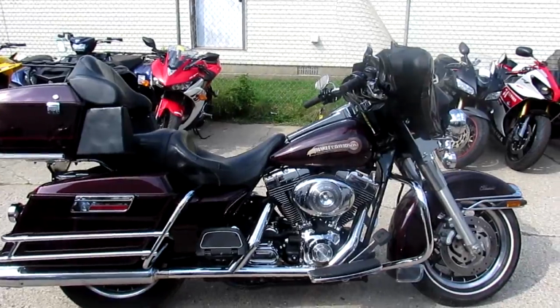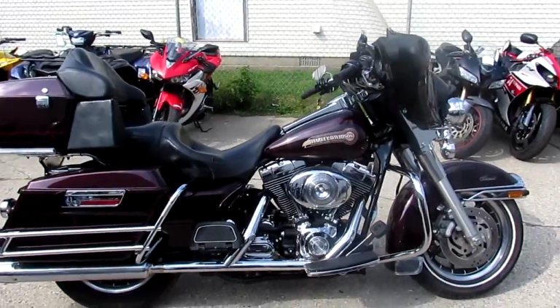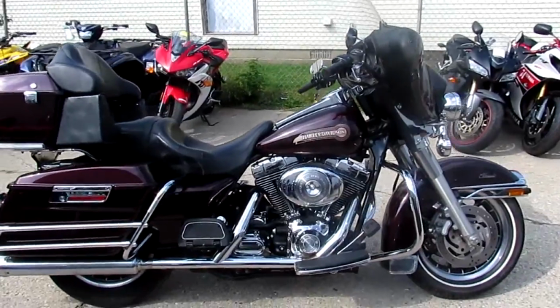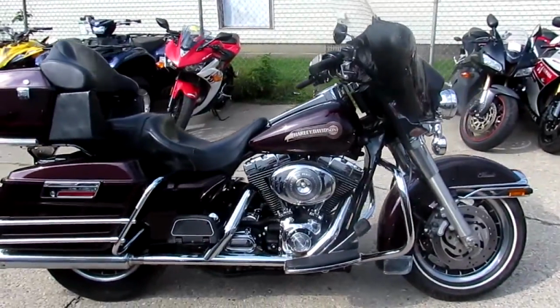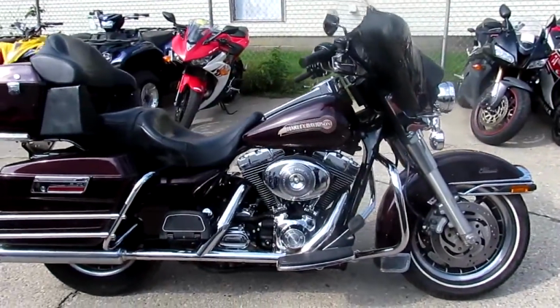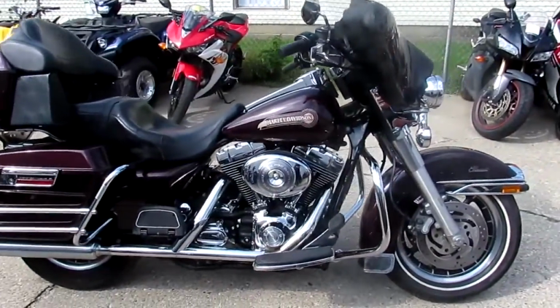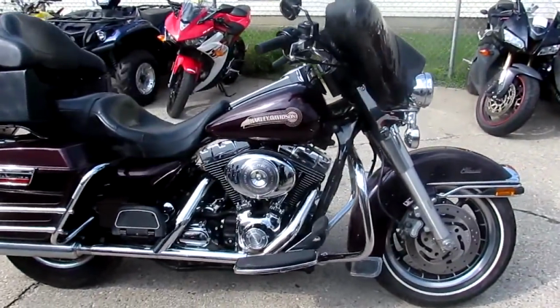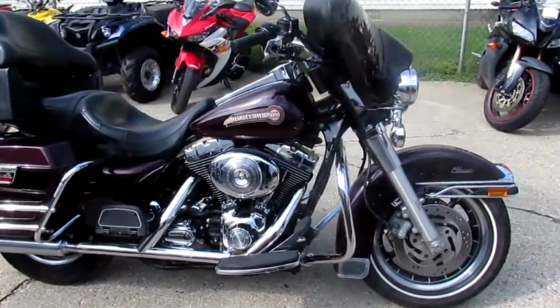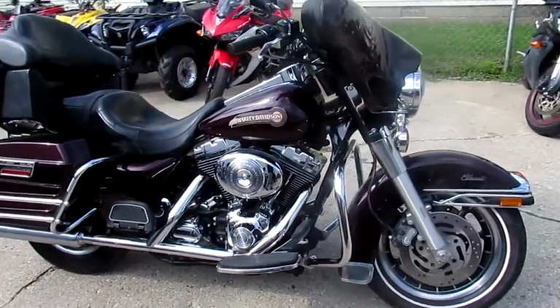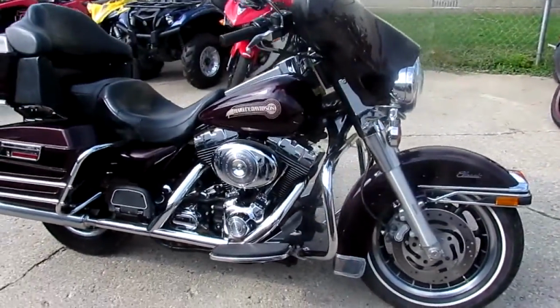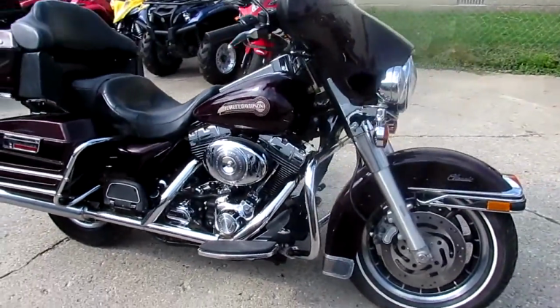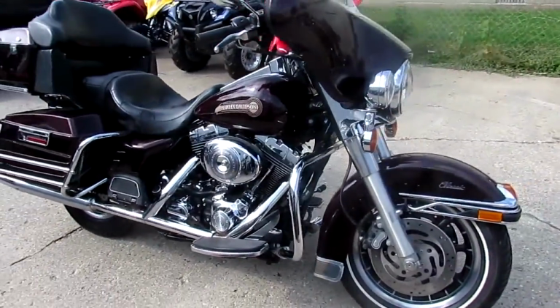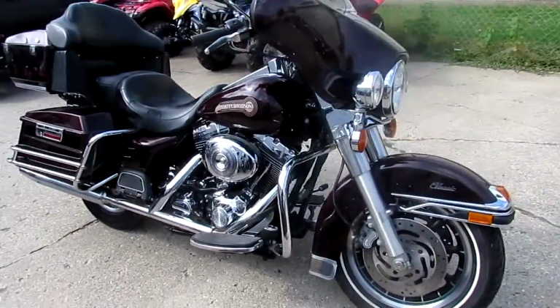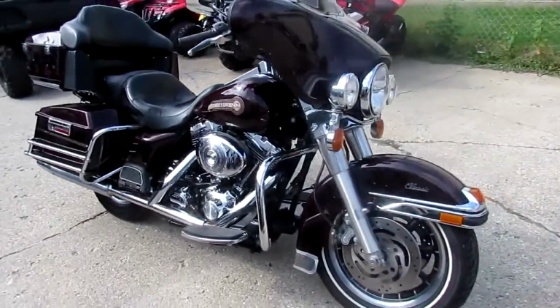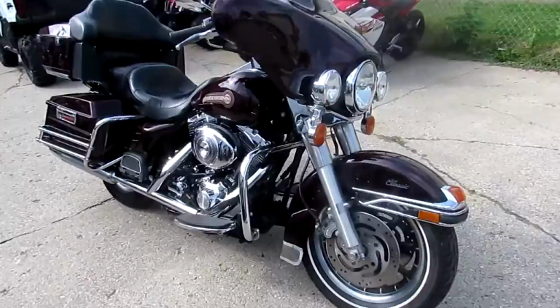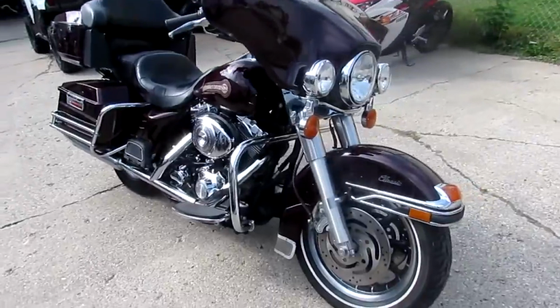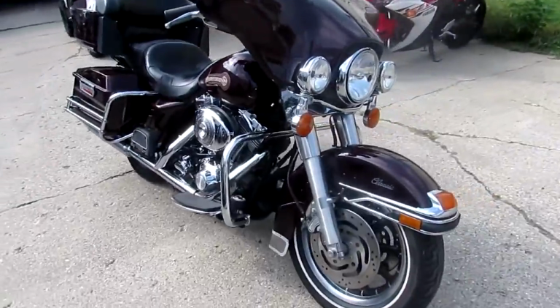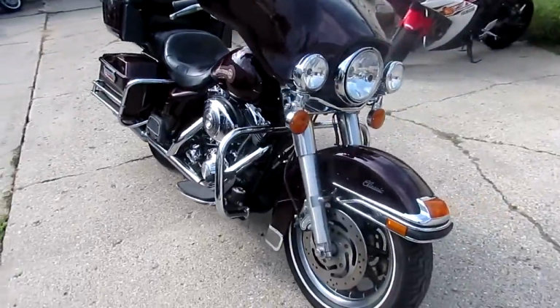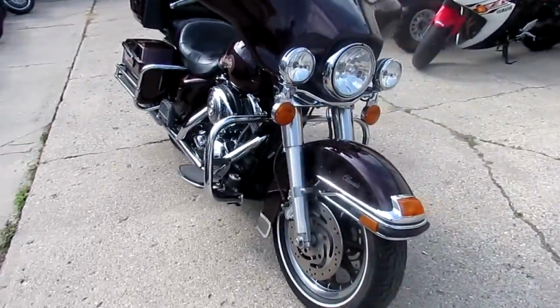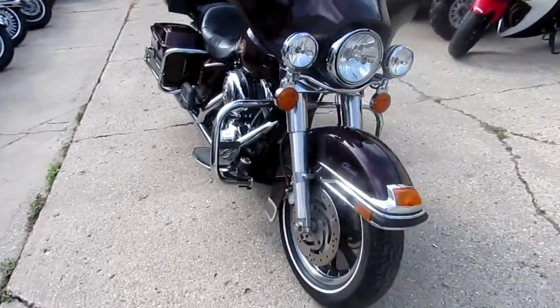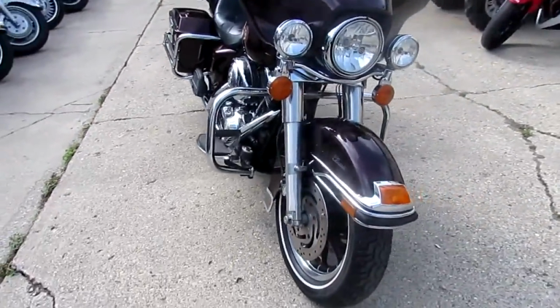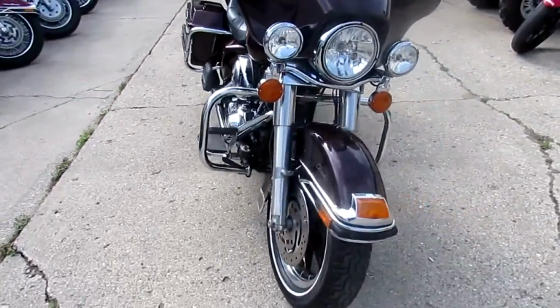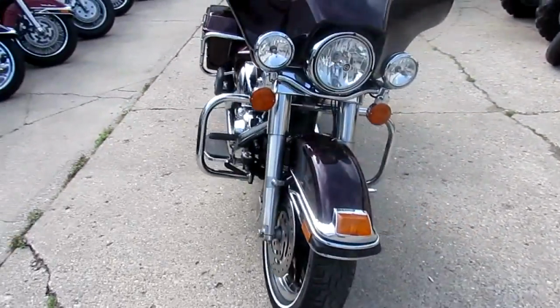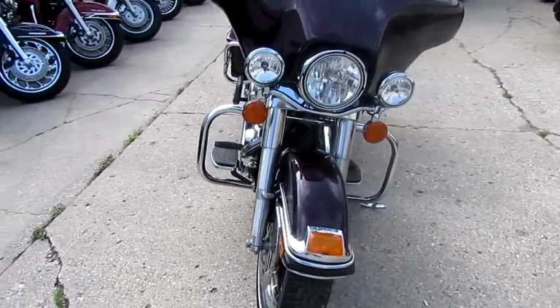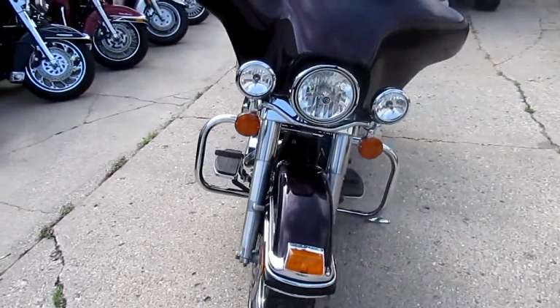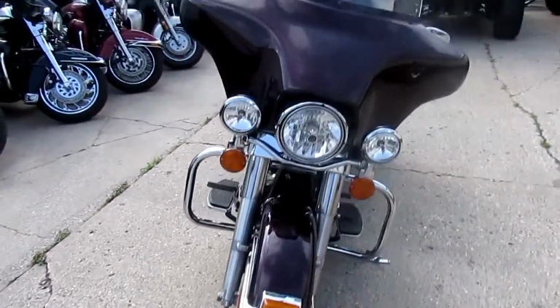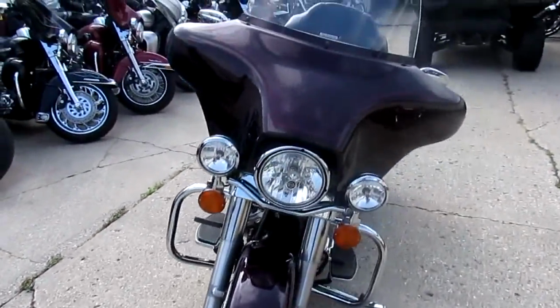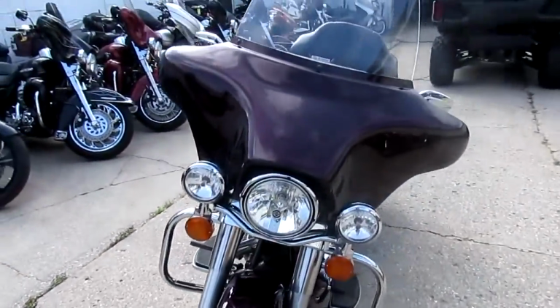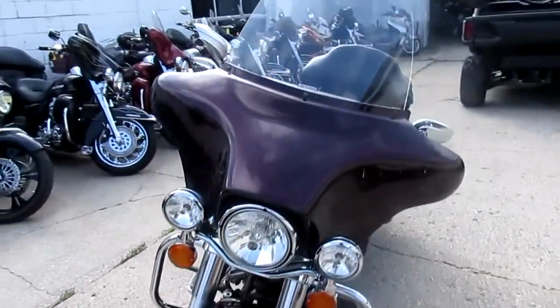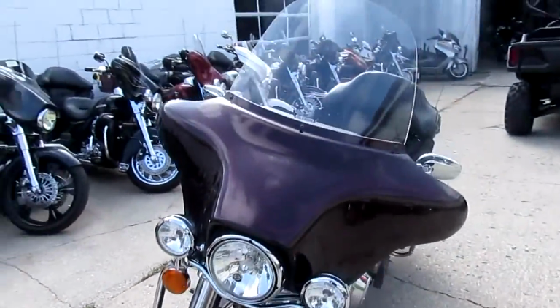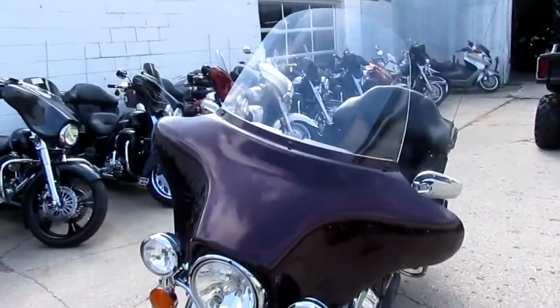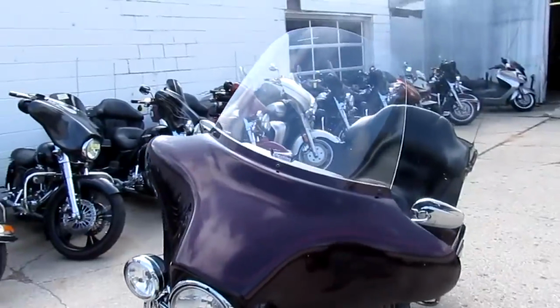Hey guys, it's ApprovalPowerSports.com here. We are used Harley-Davidson headquarters. Got over 250 used Harley-Davidson motorcycles in our showroom for sale and about 500 total used bikes.